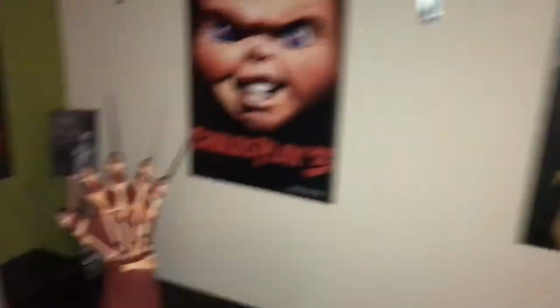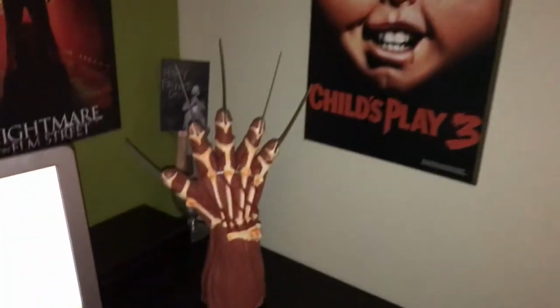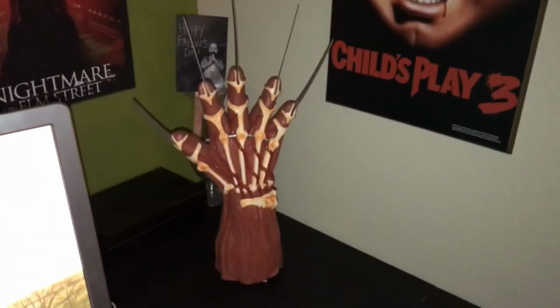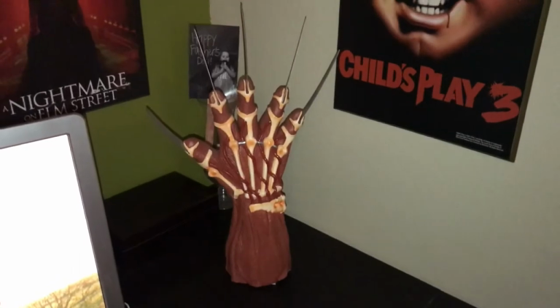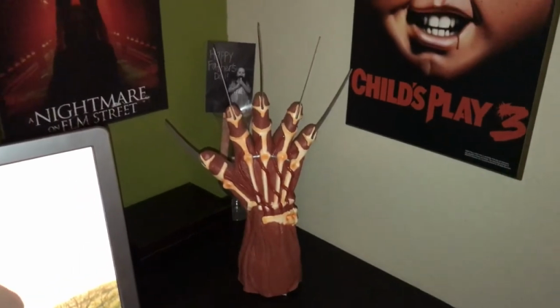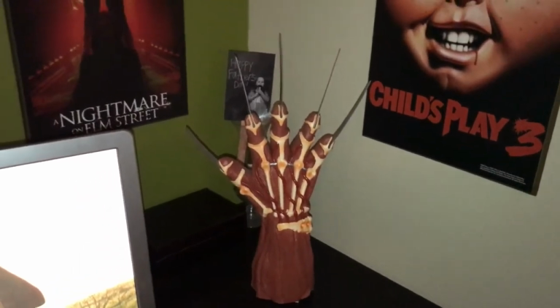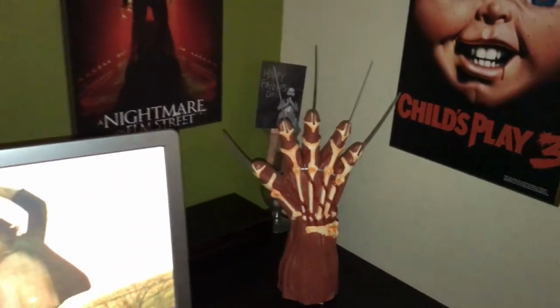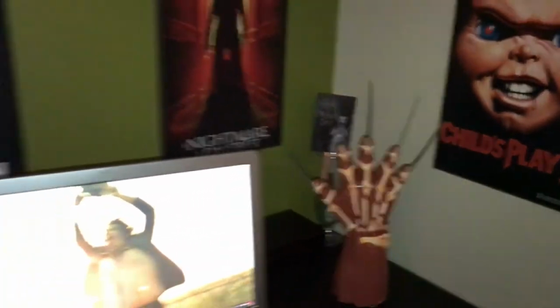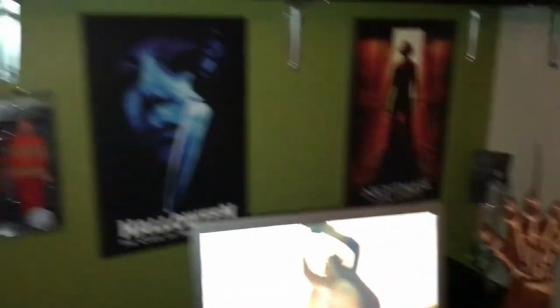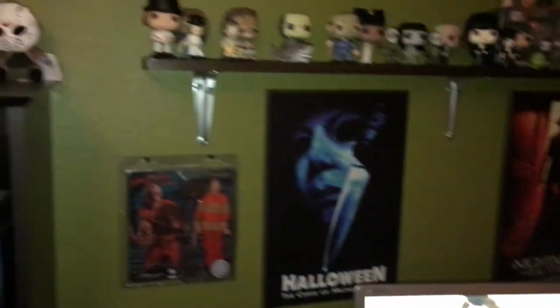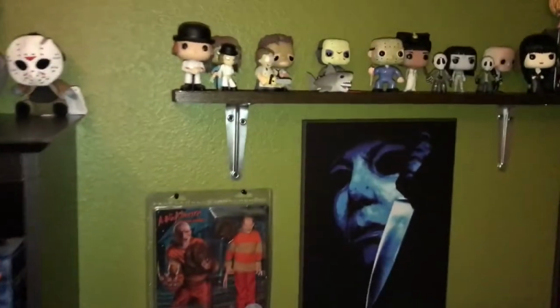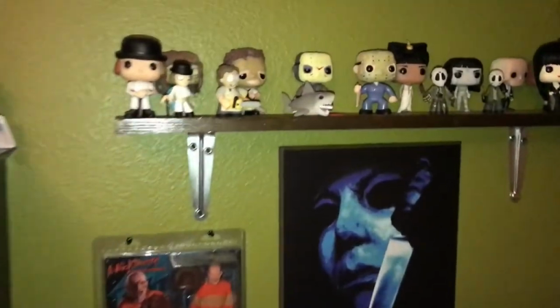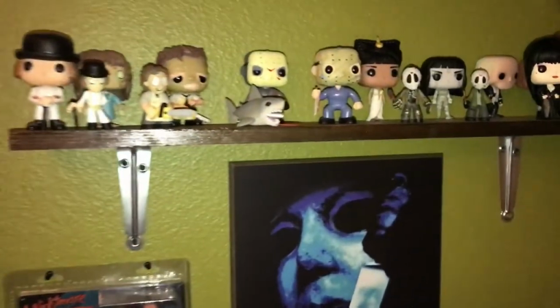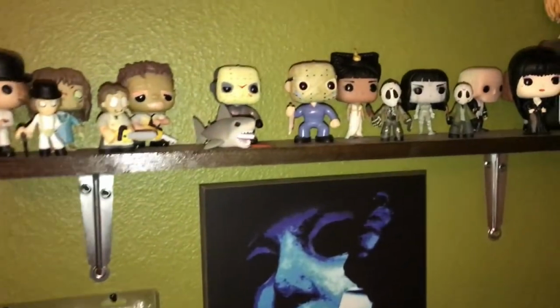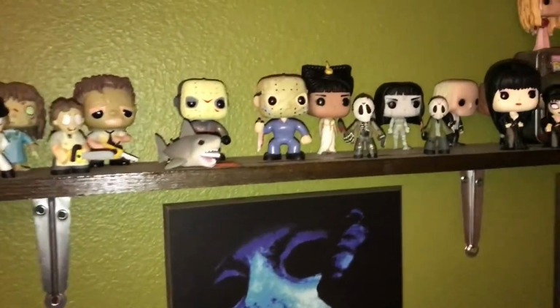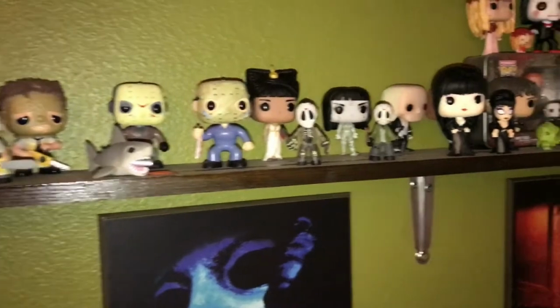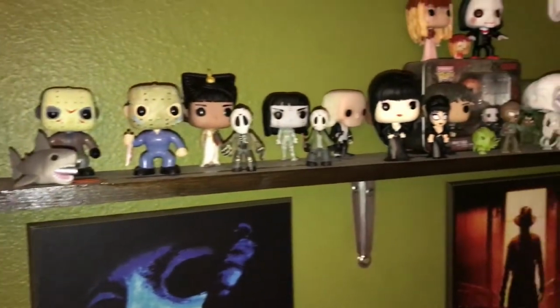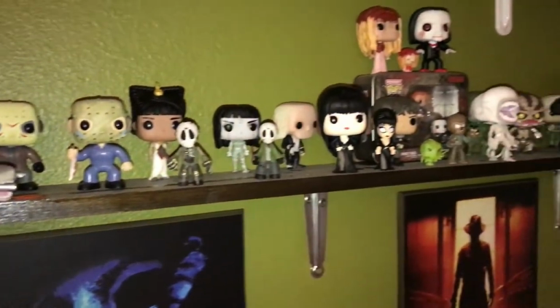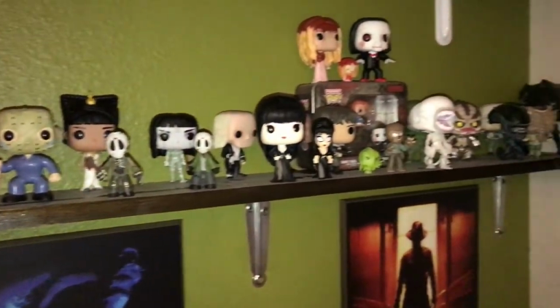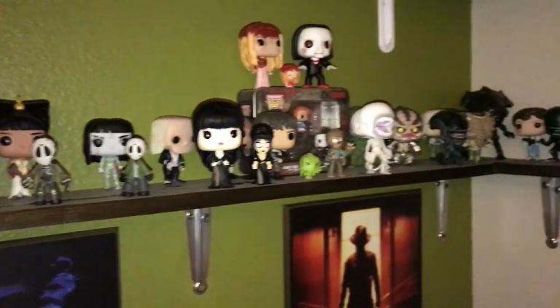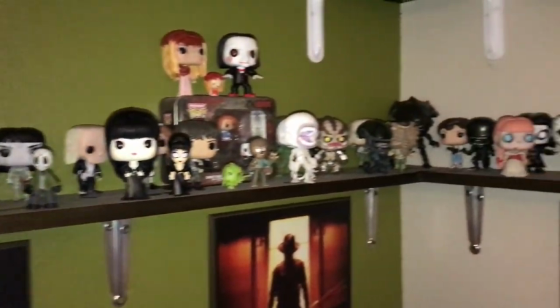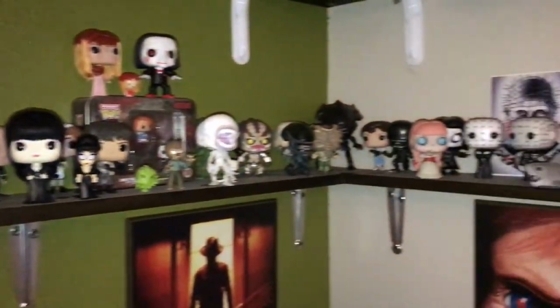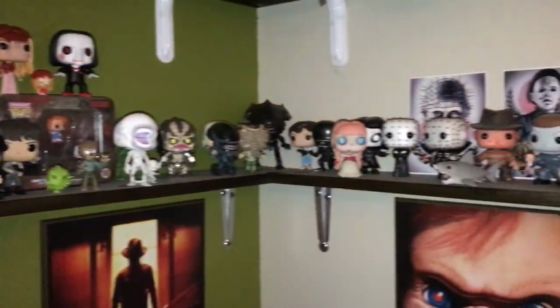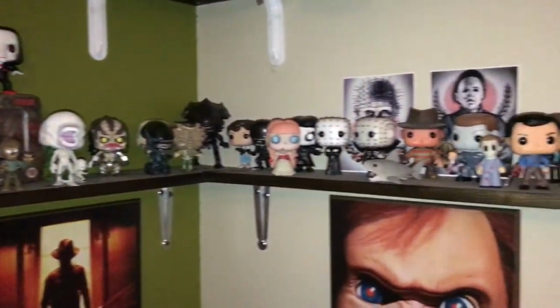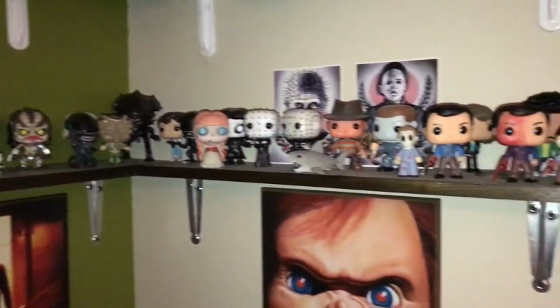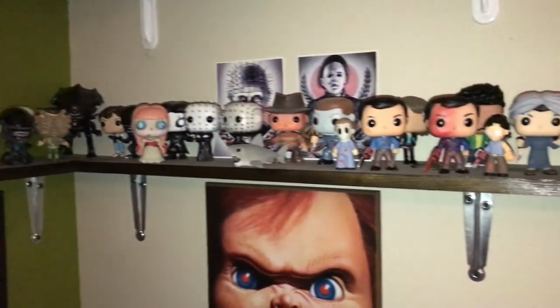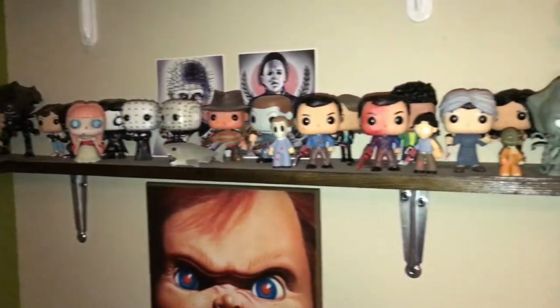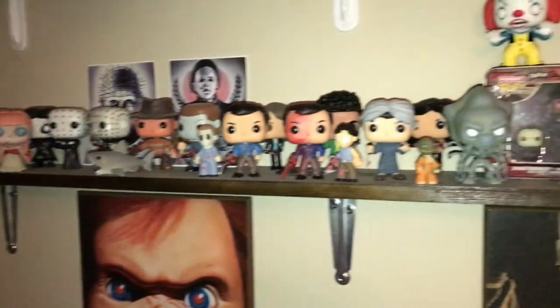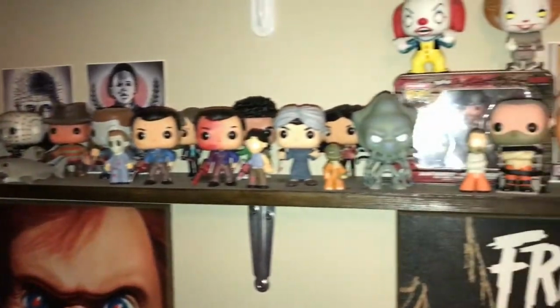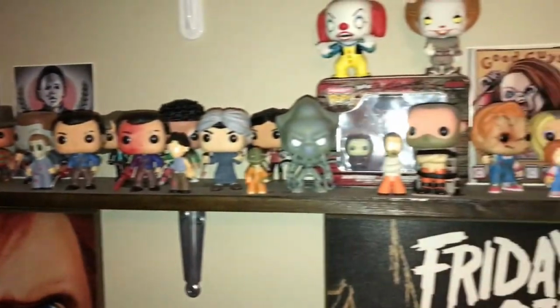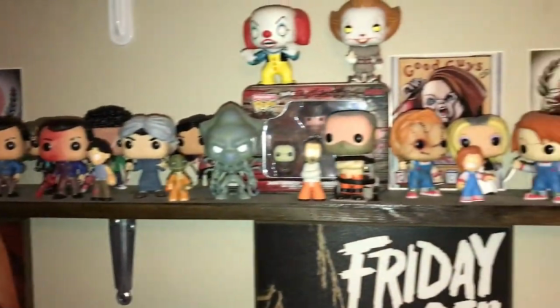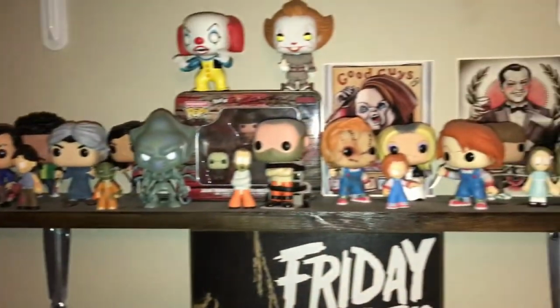Of course I have my pictures hanging up, my Freddy glove, and then here we go — I've got my Pop collection. It's grown and I've still got some more stuff on the way that I couldn't find in store, so I actually had to order.